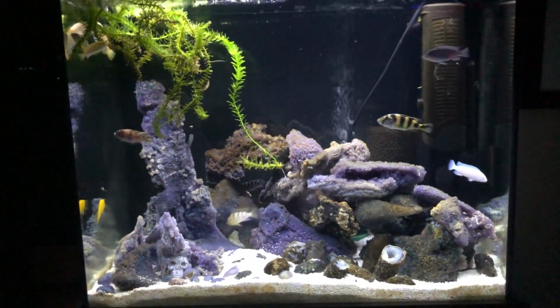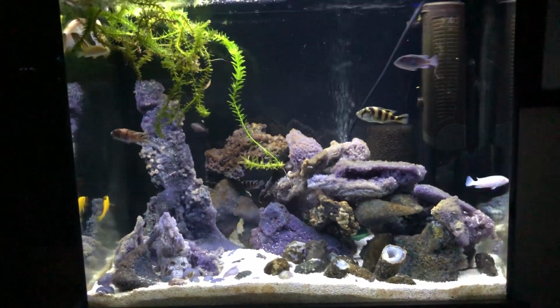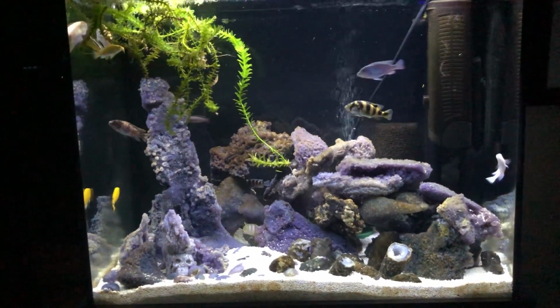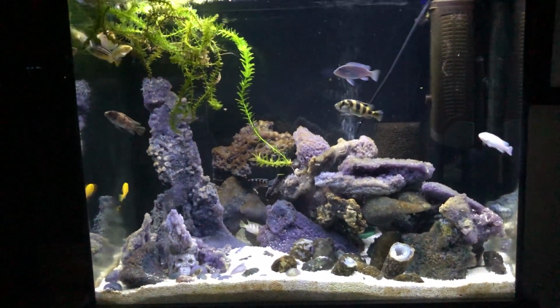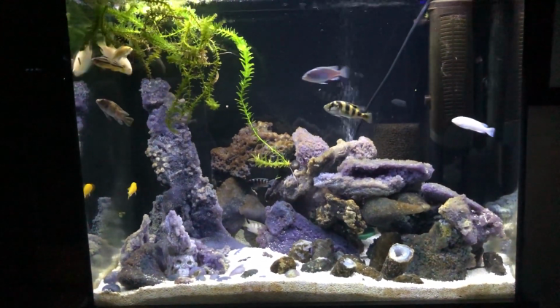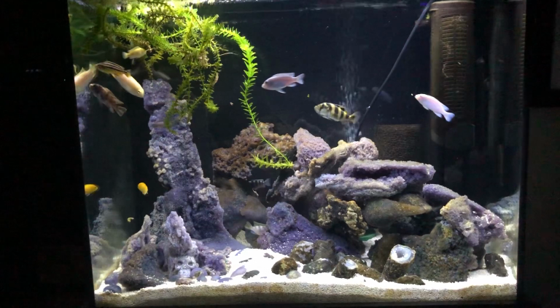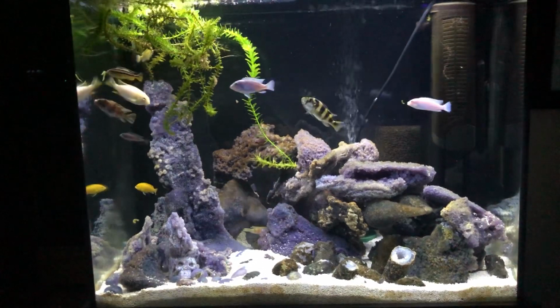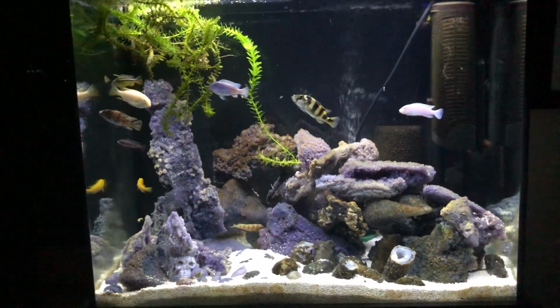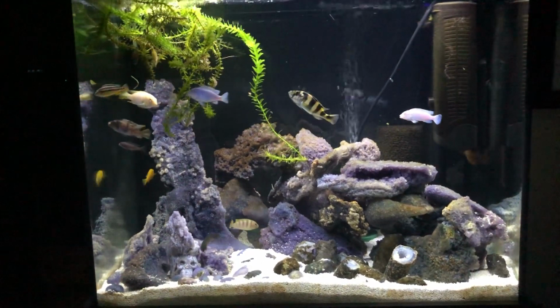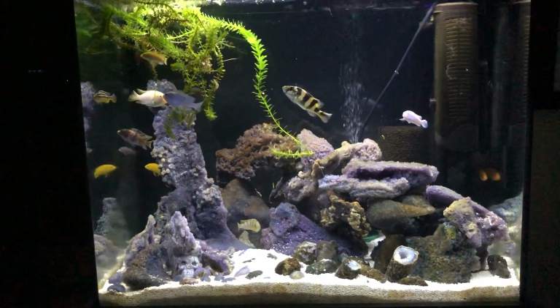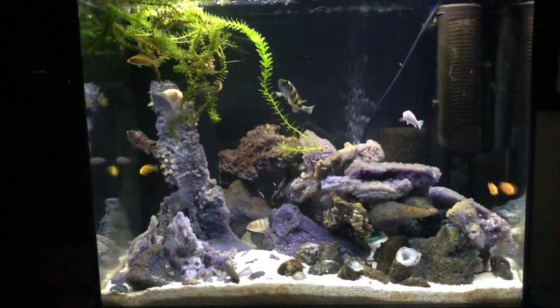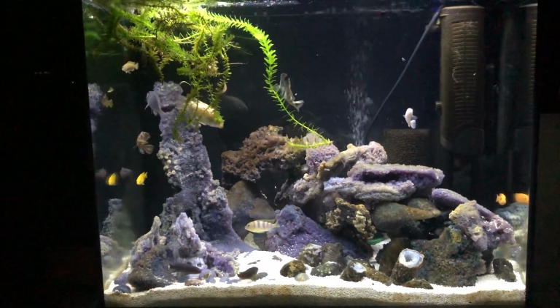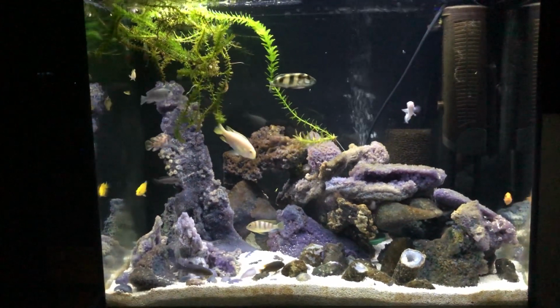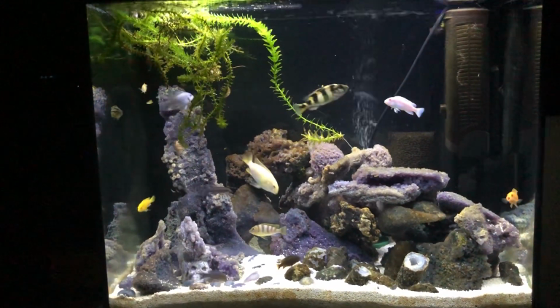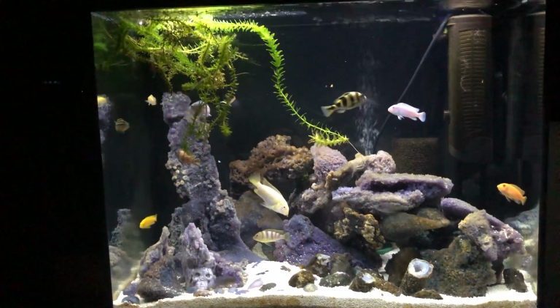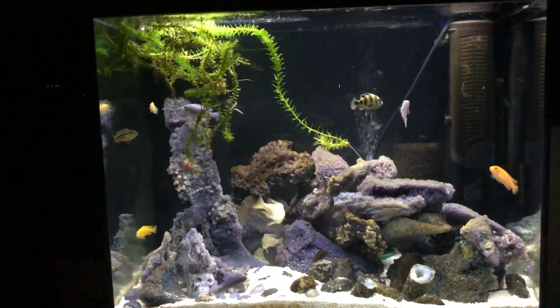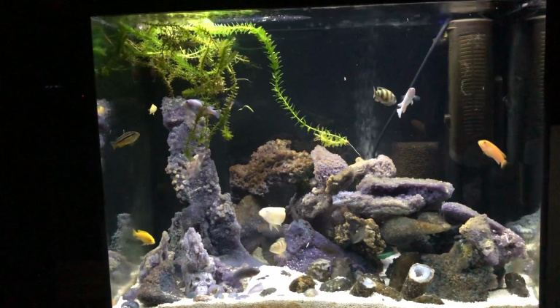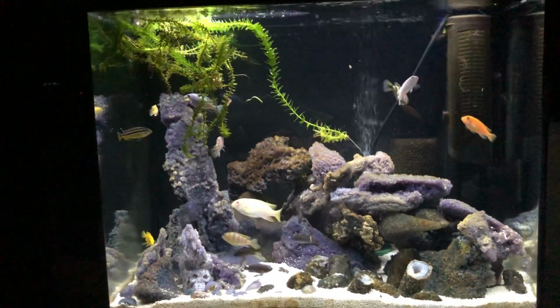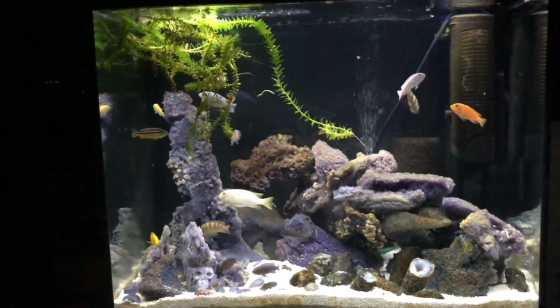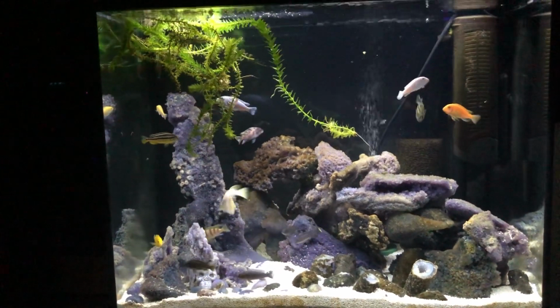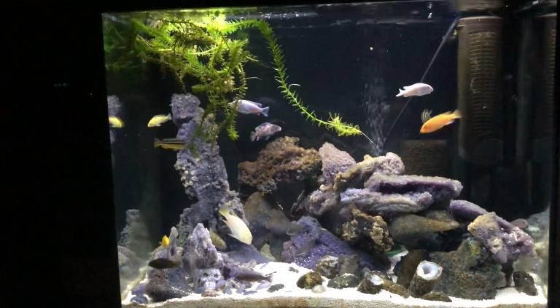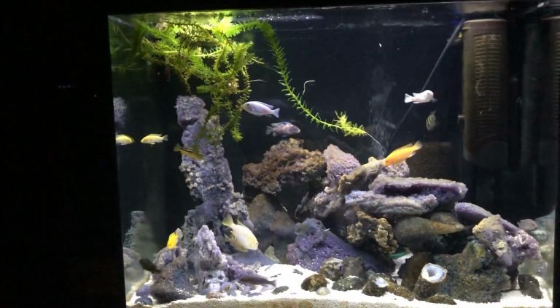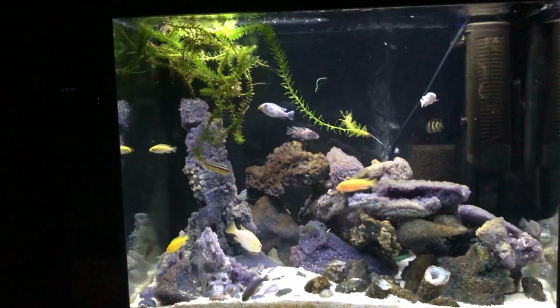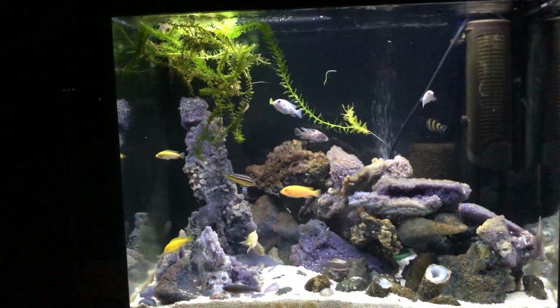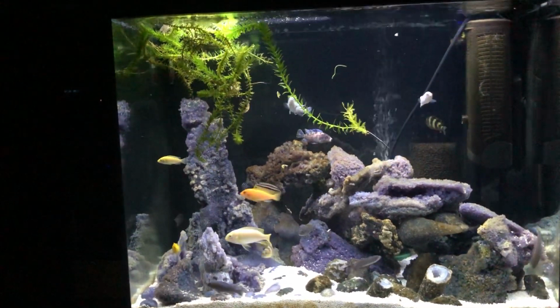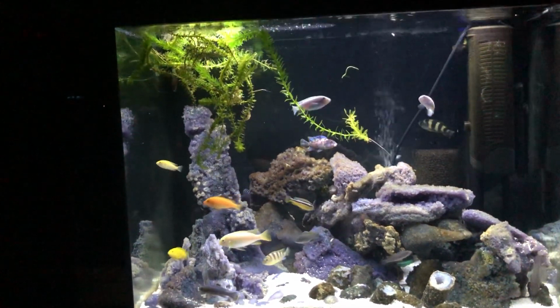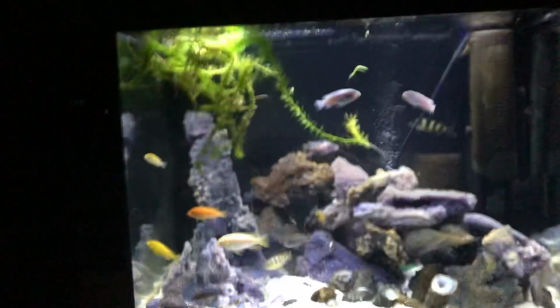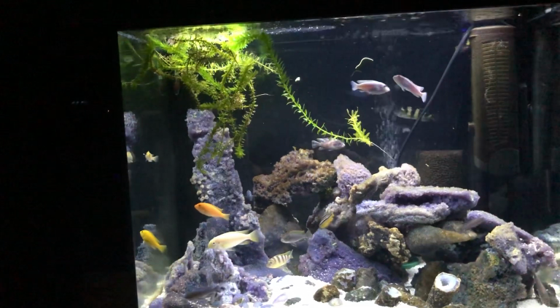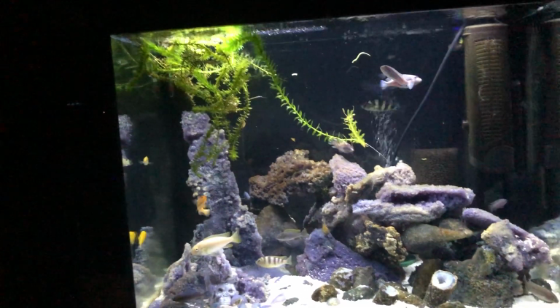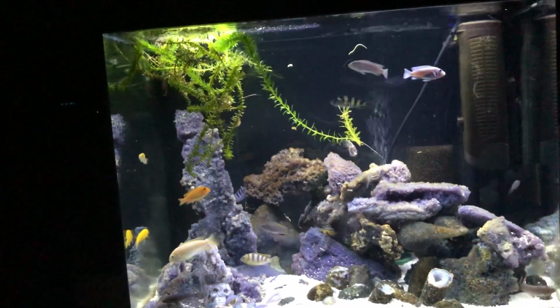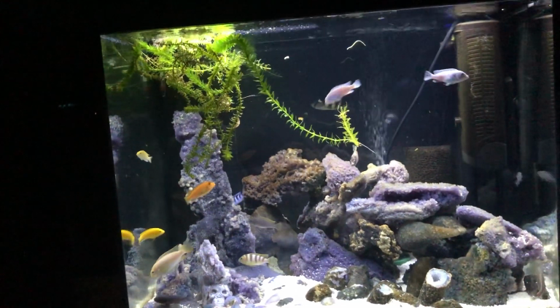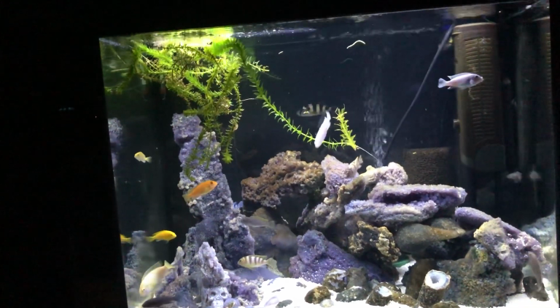This is a Fluval Shaker 44 gallon aquarium. This is my first shot at cichlids and it's been a real learning process.